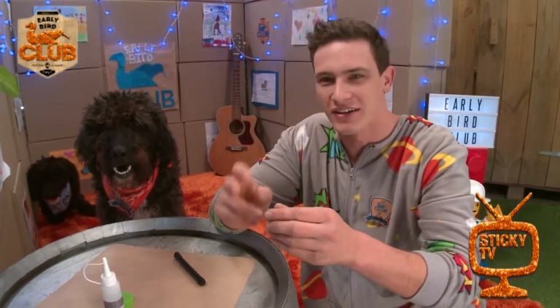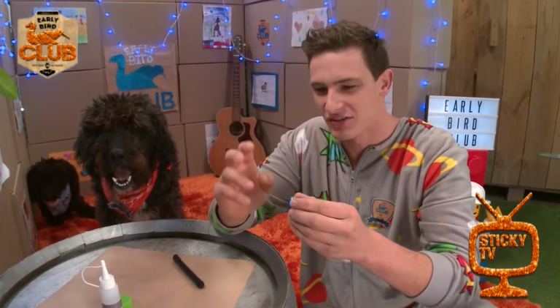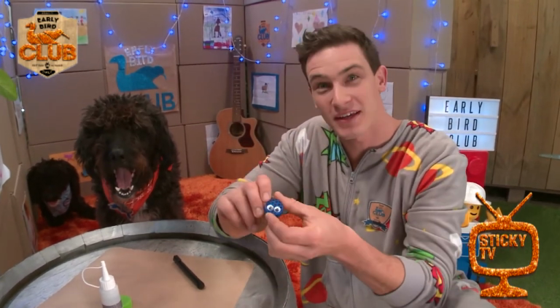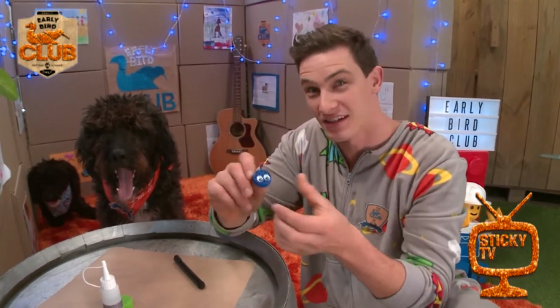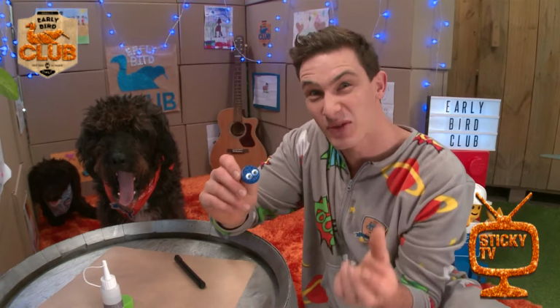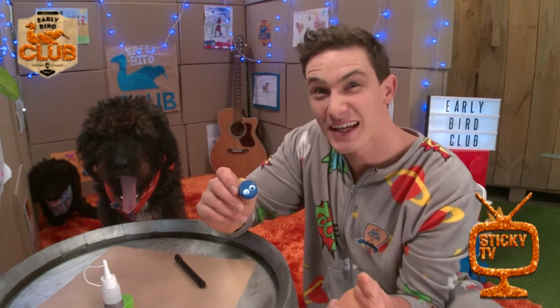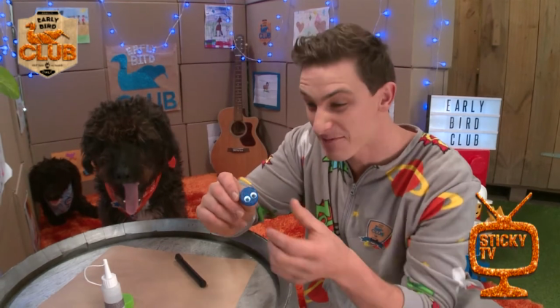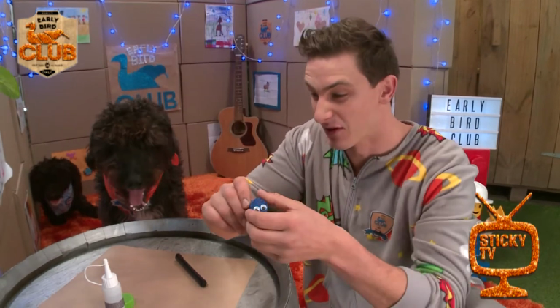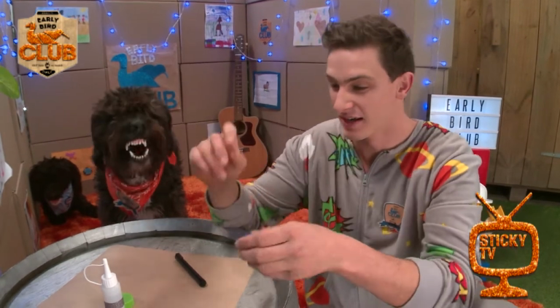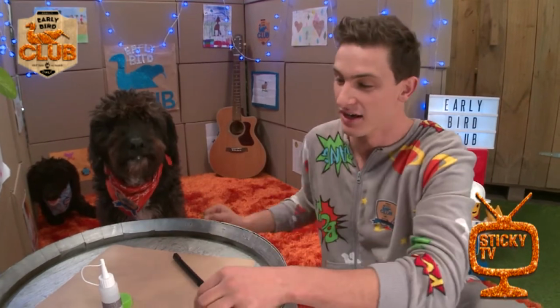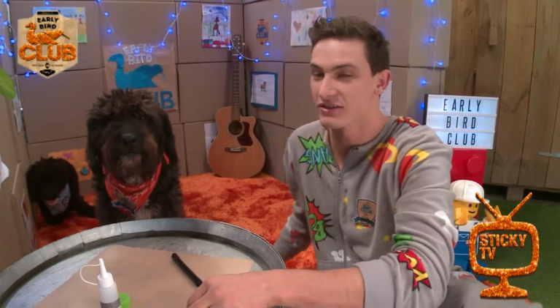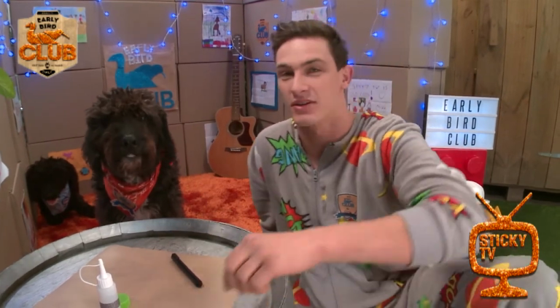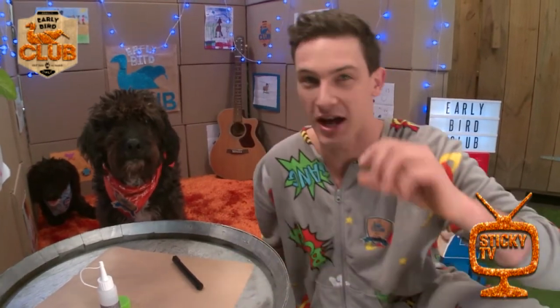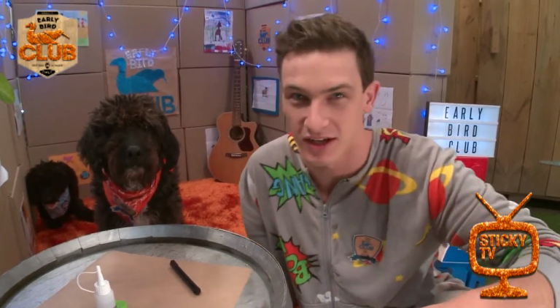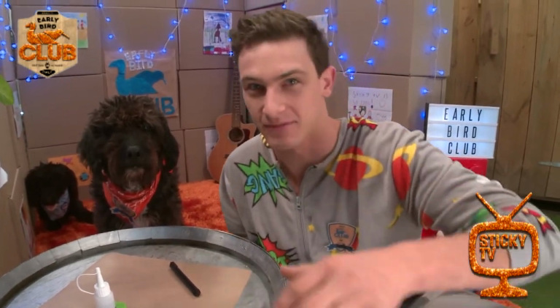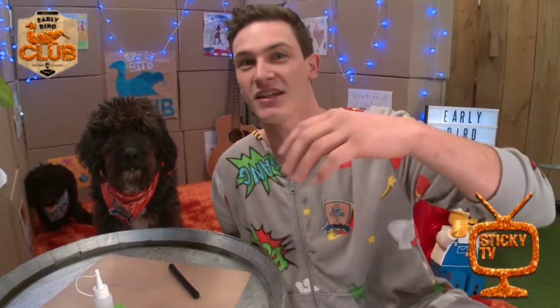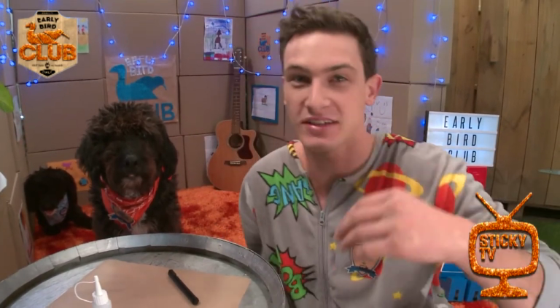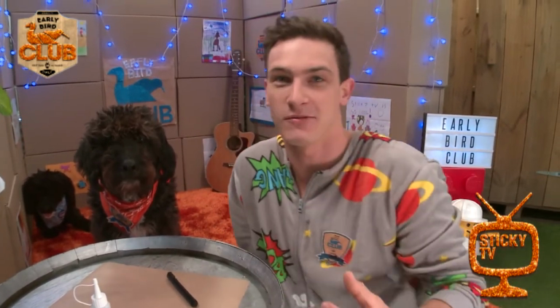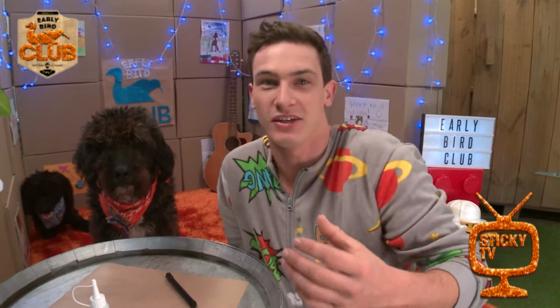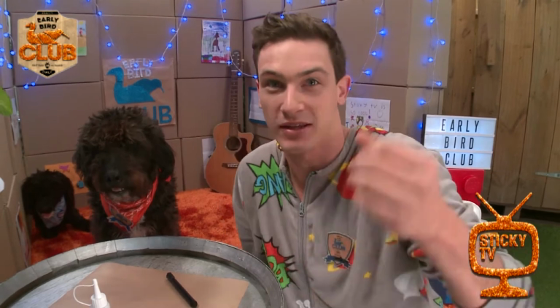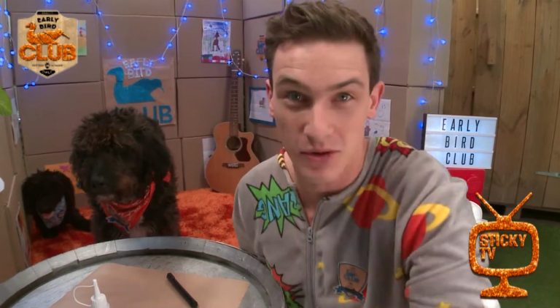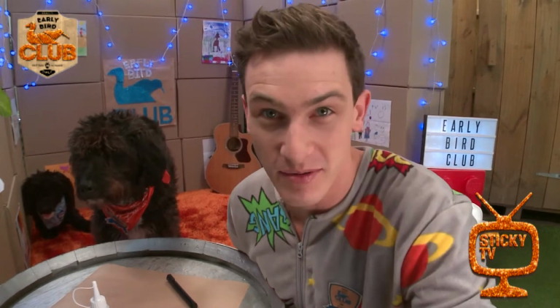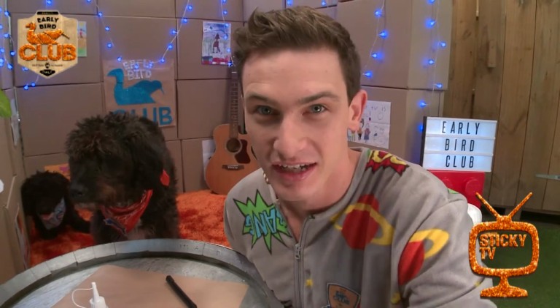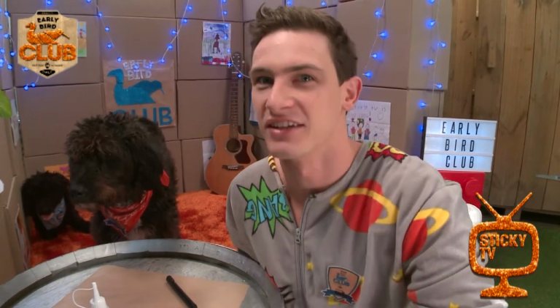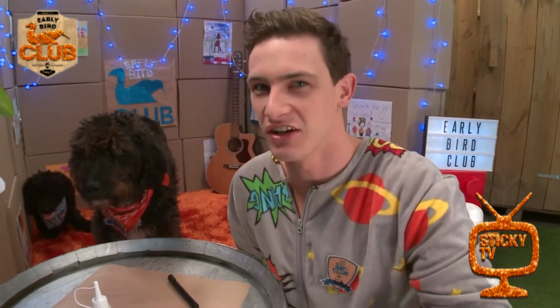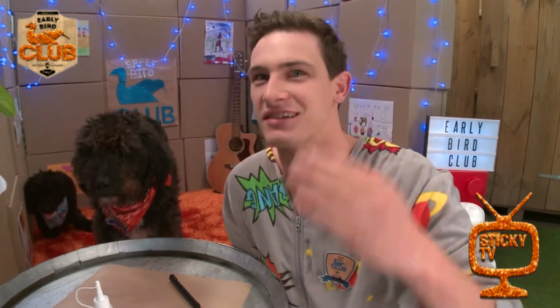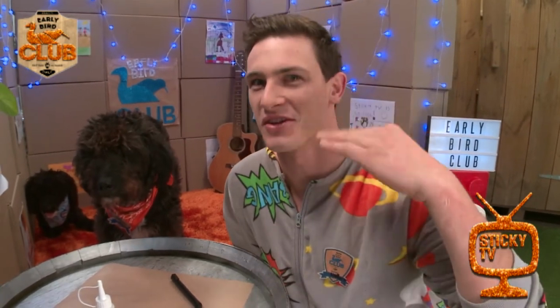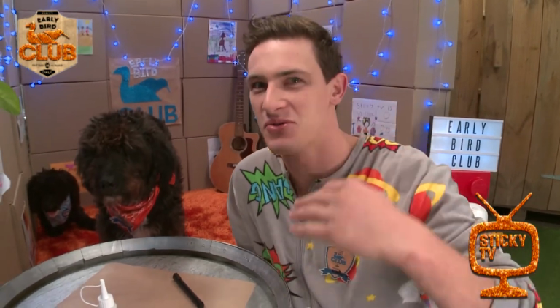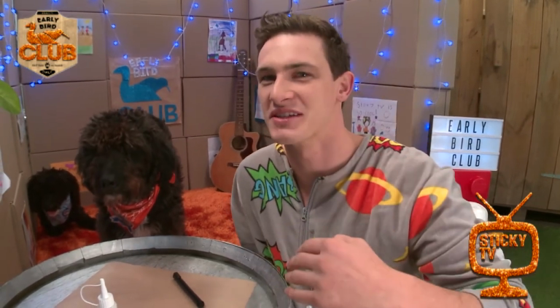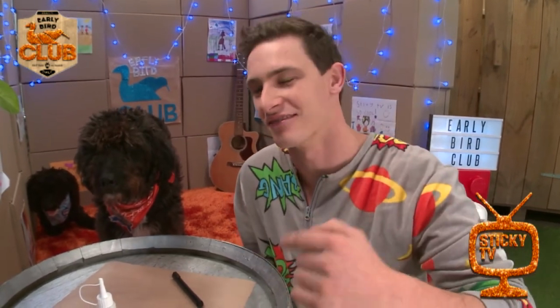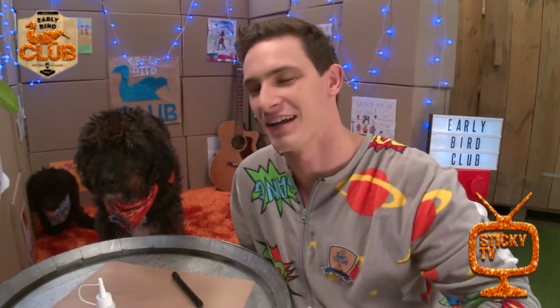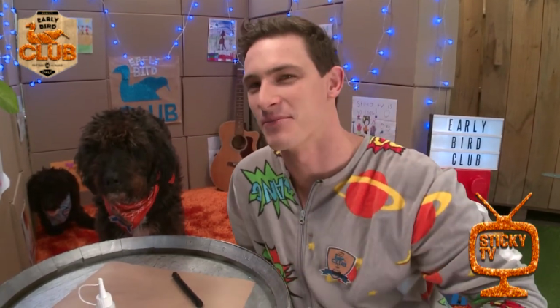All right, so to make this, it's really simple. I'm going to do something called upcycling. That's when you take something that you'd normally throw in the rubbish and you turn it into something cool instead, like a ladybird.